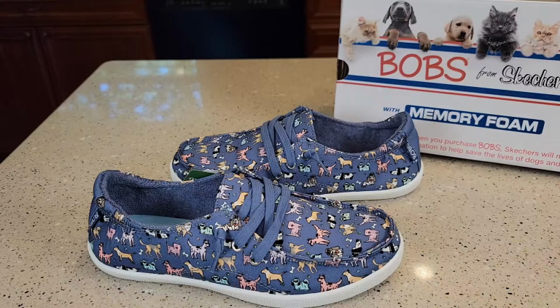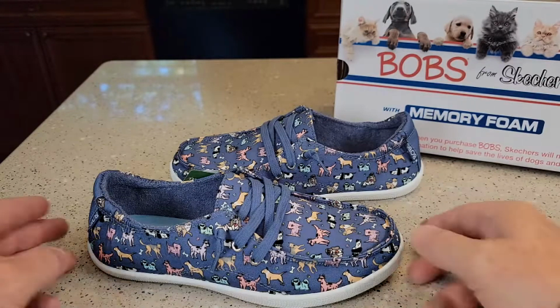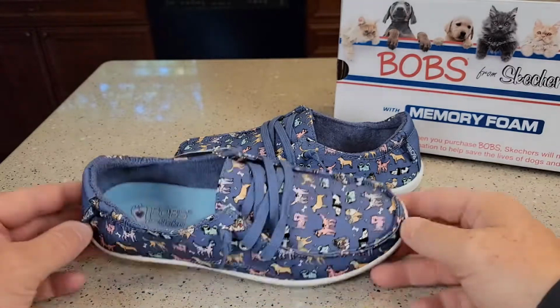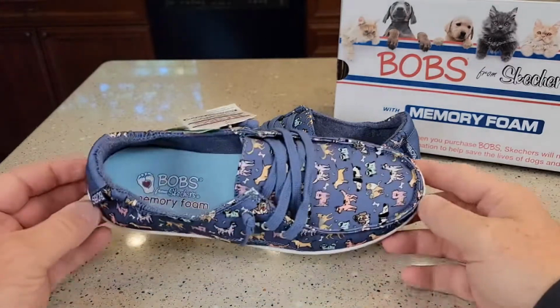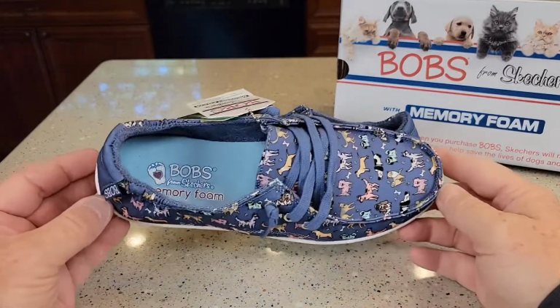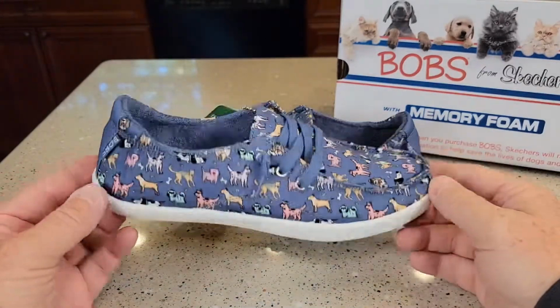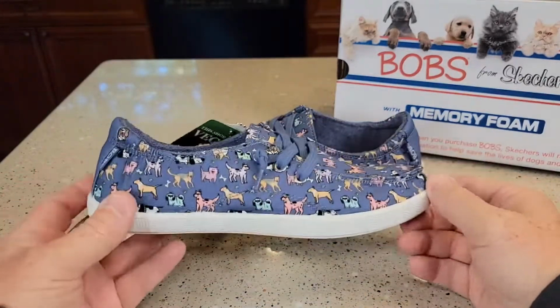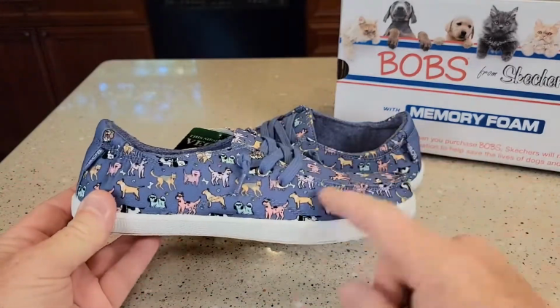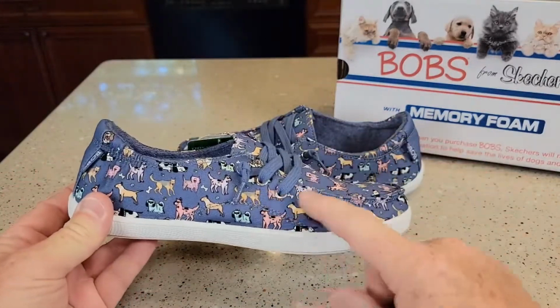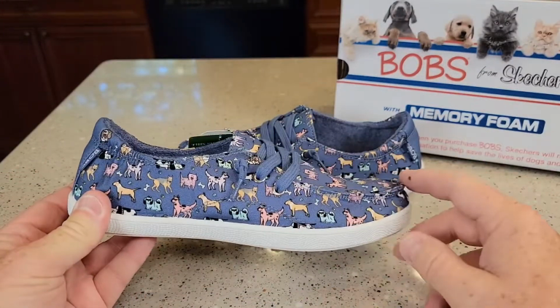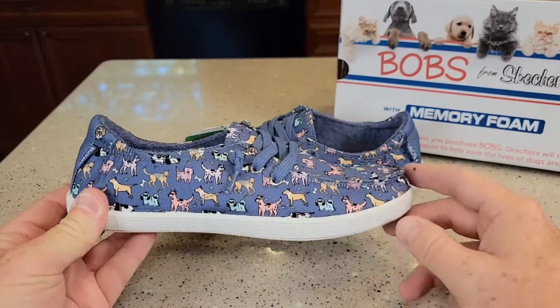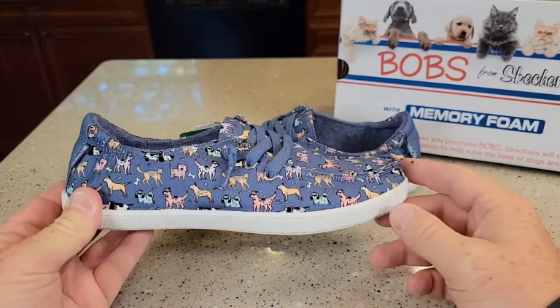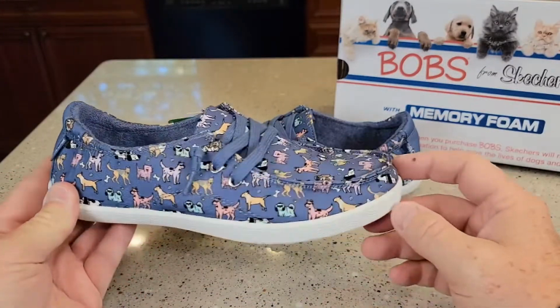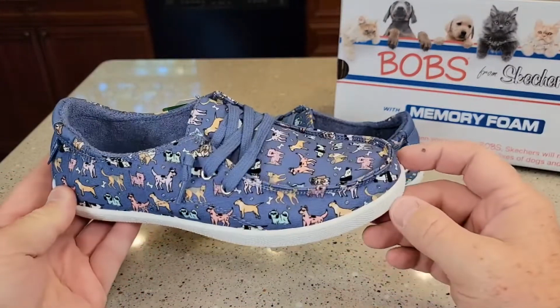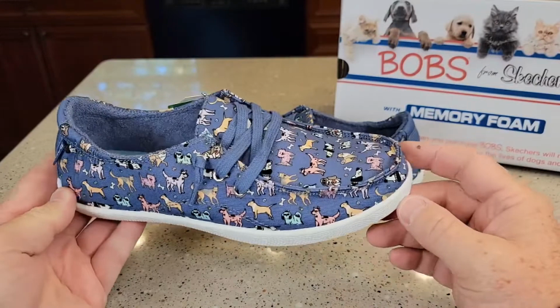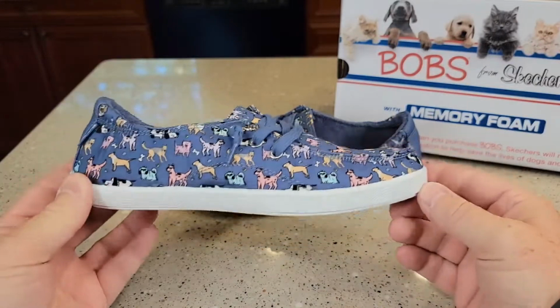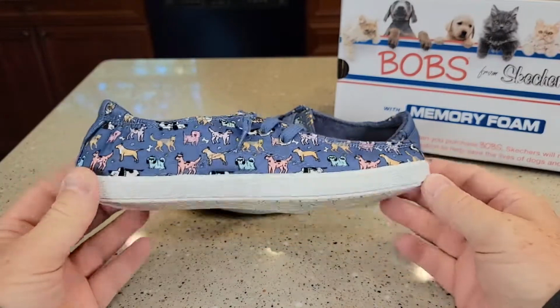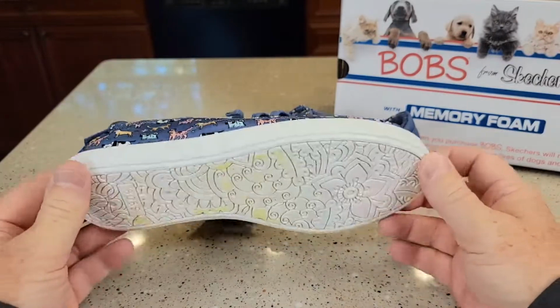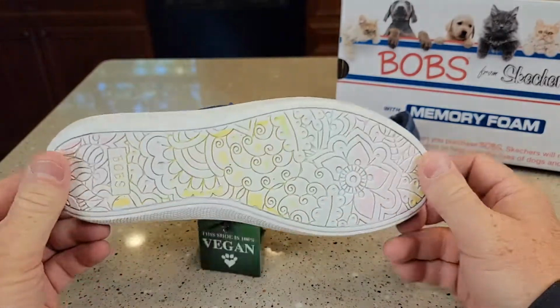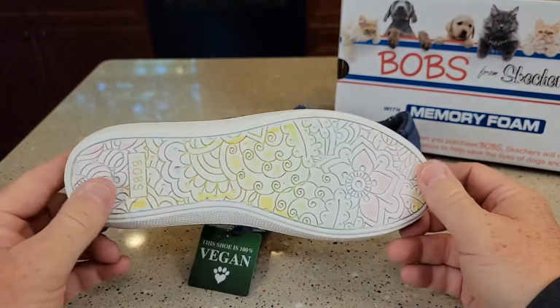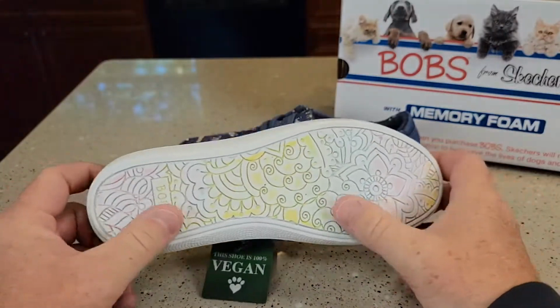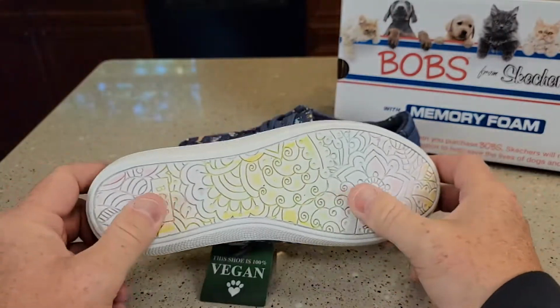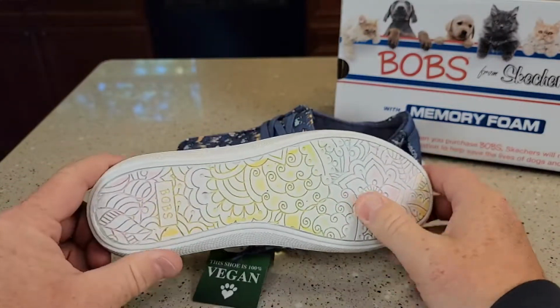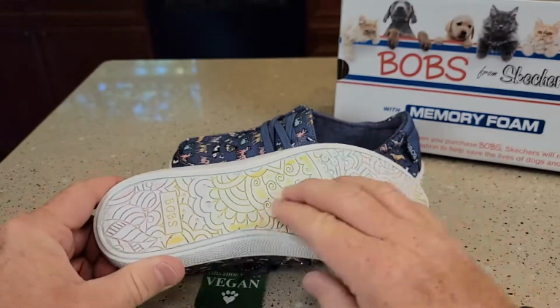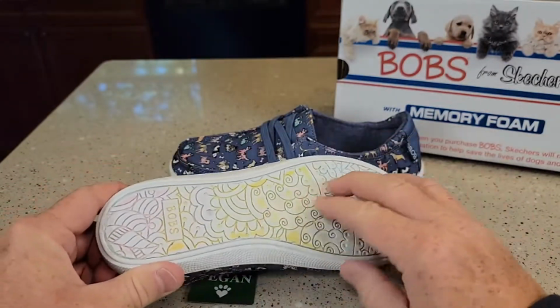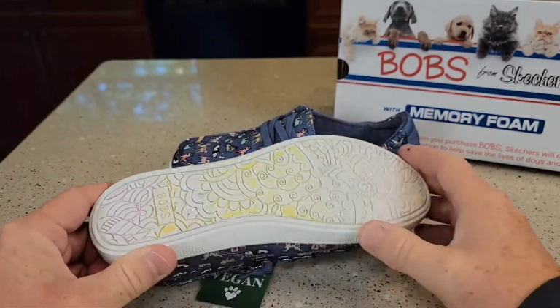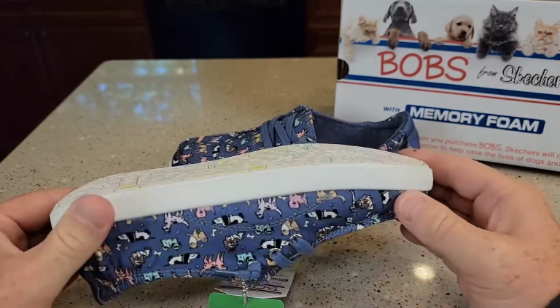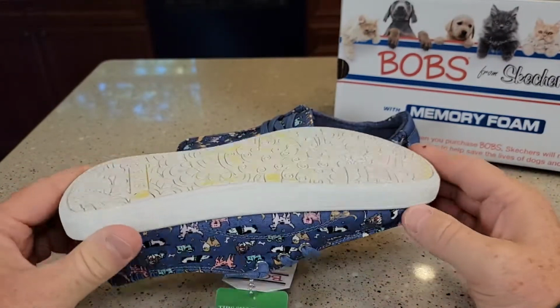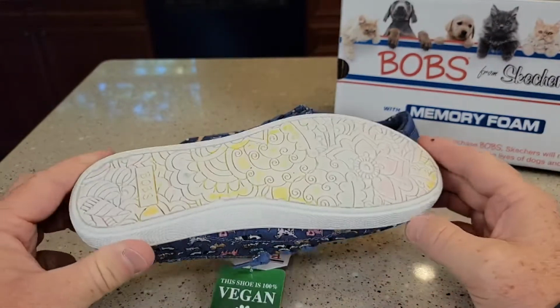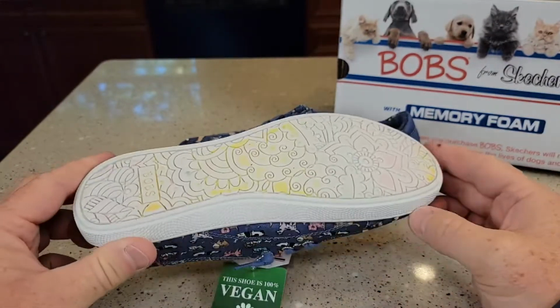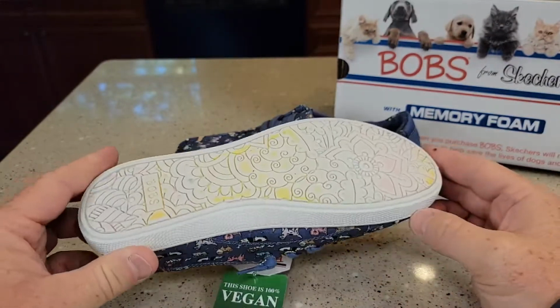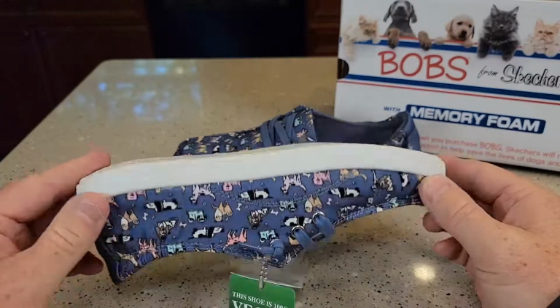These have memory foam, and the design is what looks really nice. These are very nice shoes. It's got a nice rubber, grippy bottom.